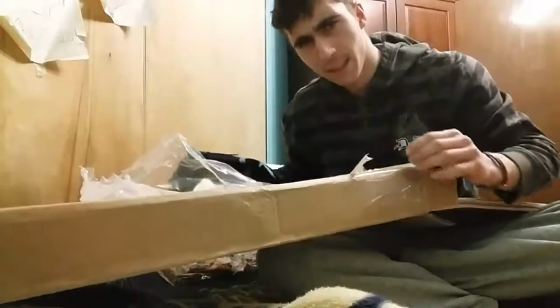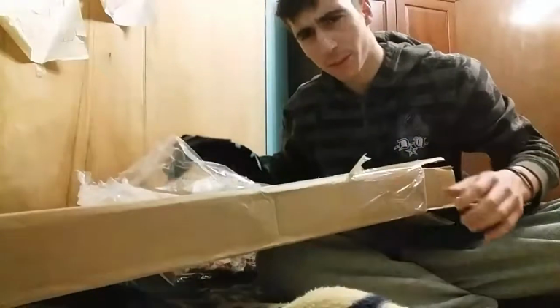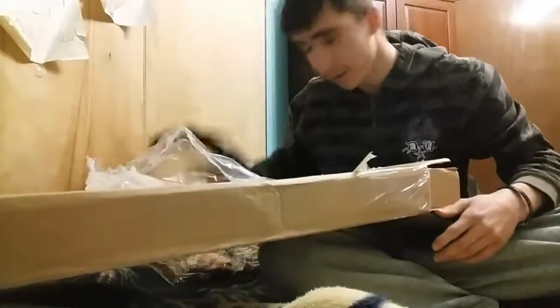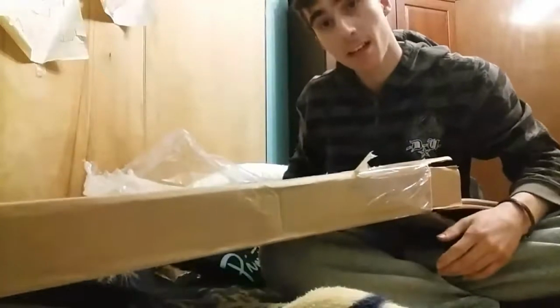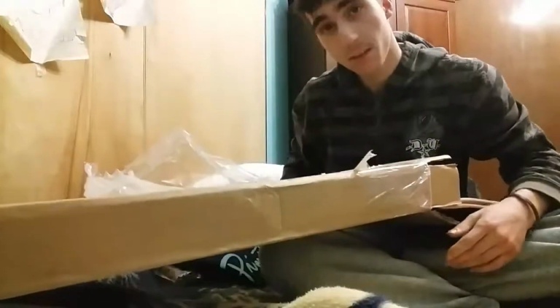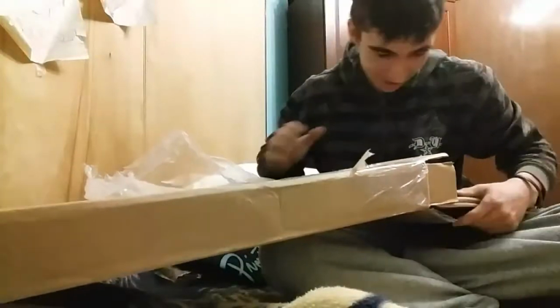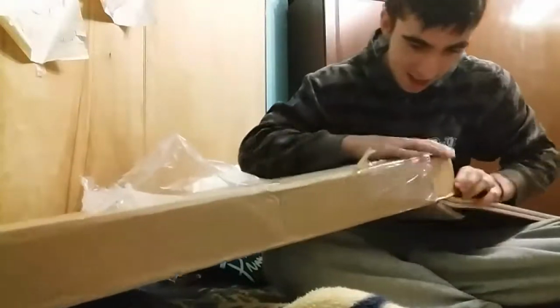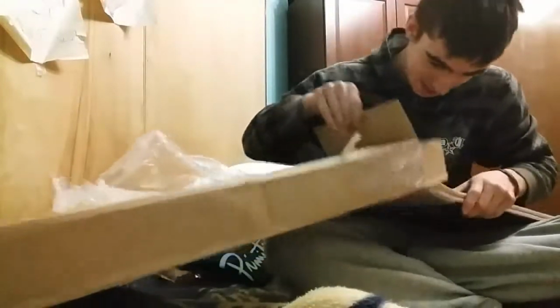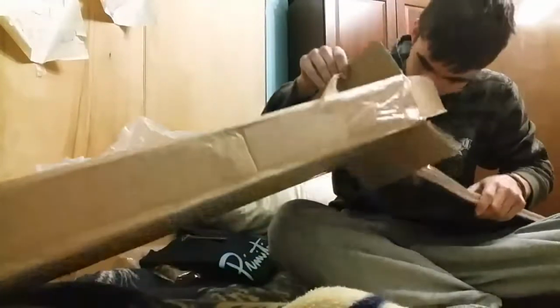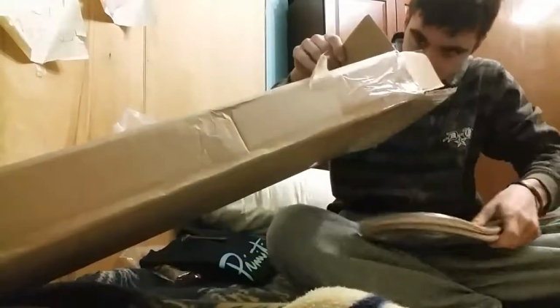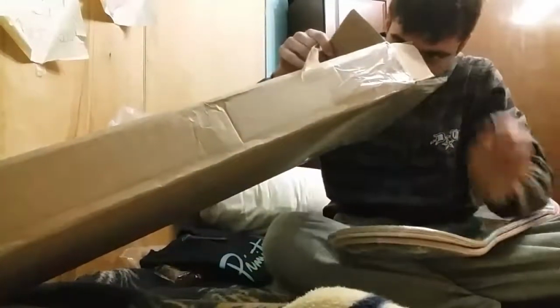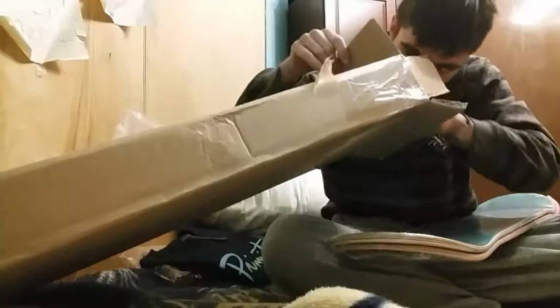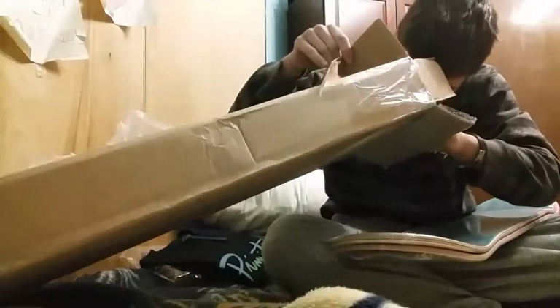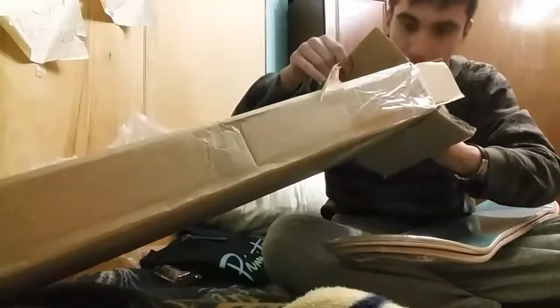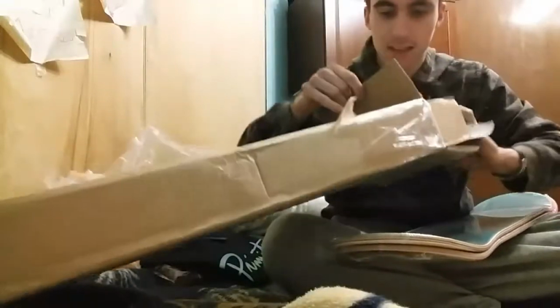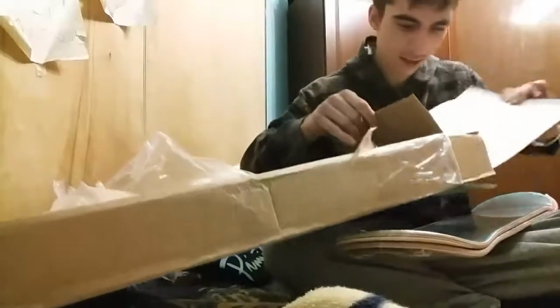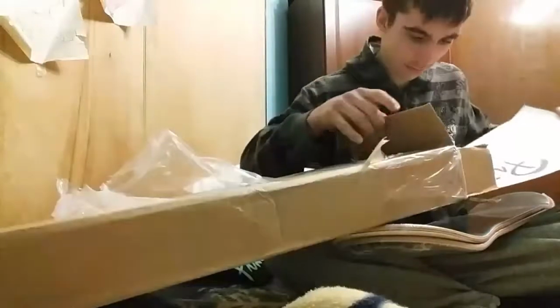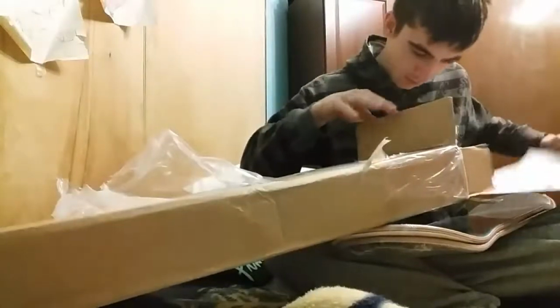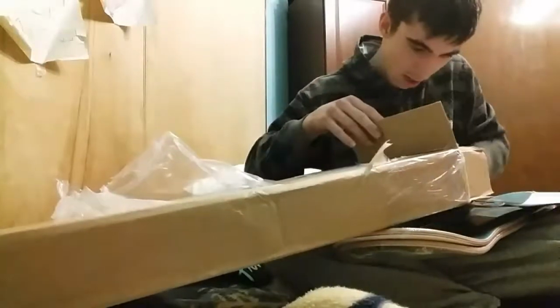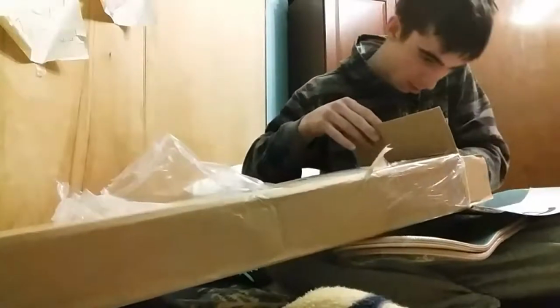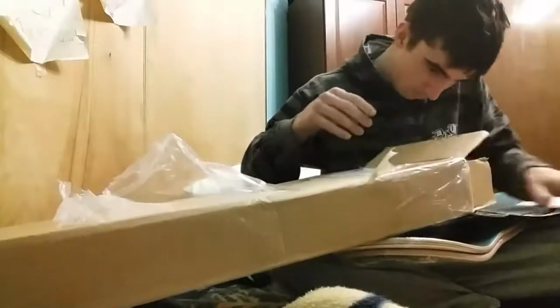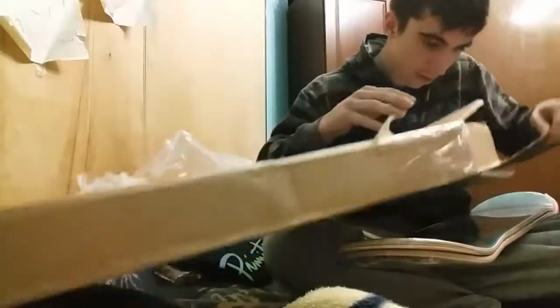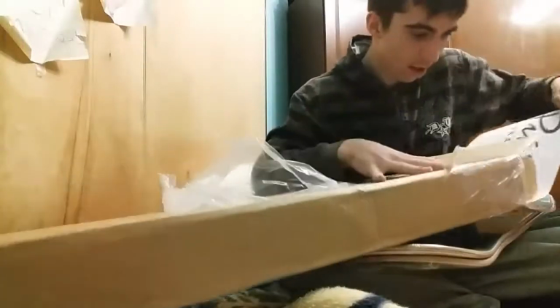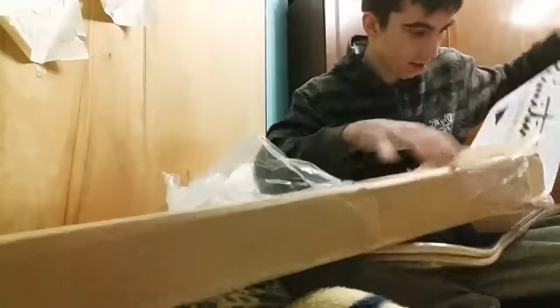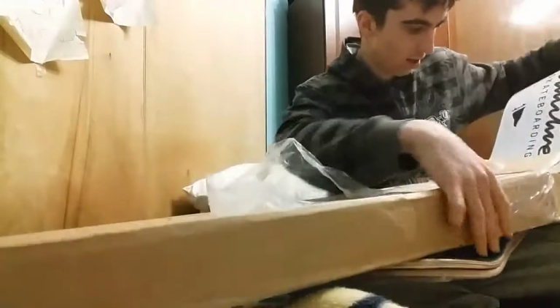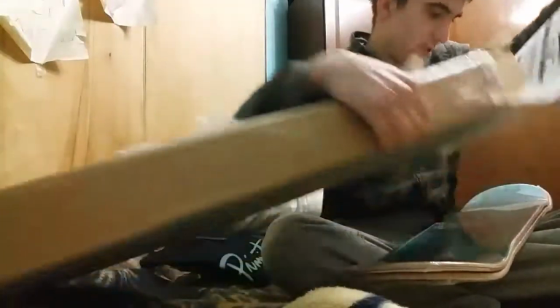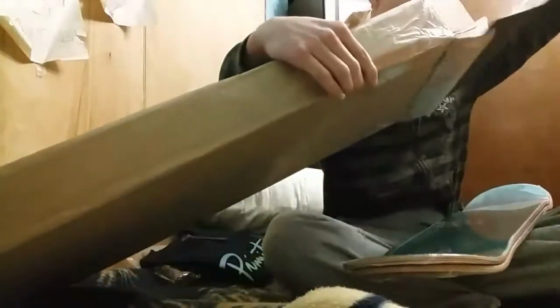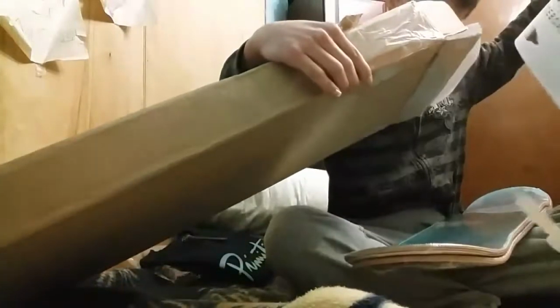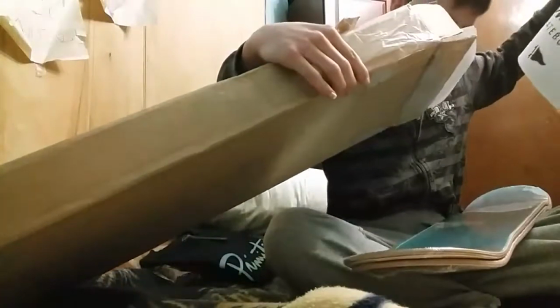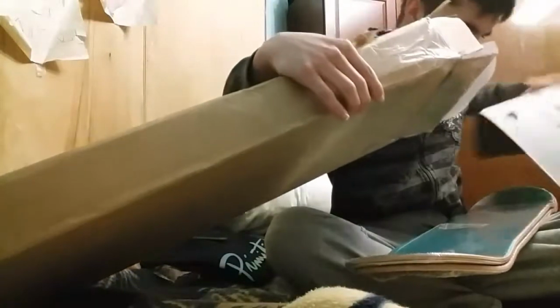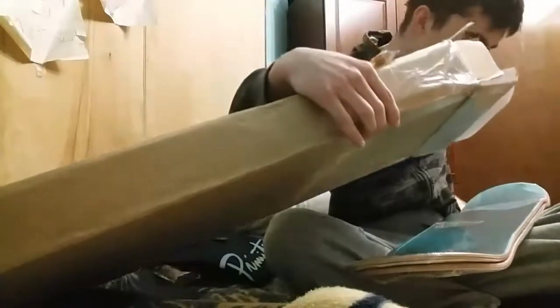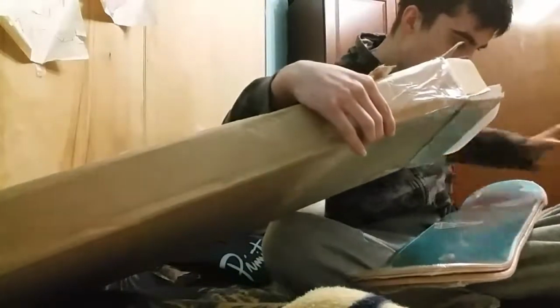They always have a weird smell, but it's a good product. I can see the grip tape — I know they do. Got some documents in there. Oh jeez, we got some more stickers.